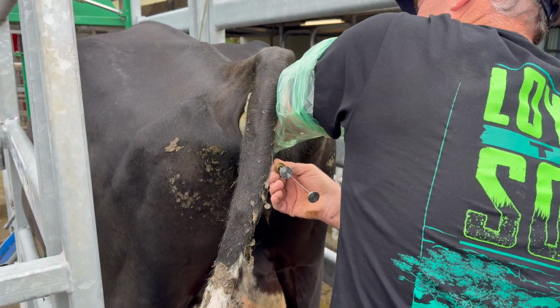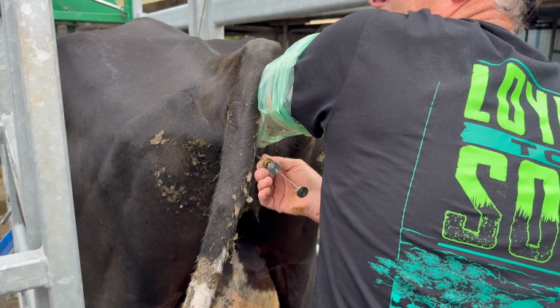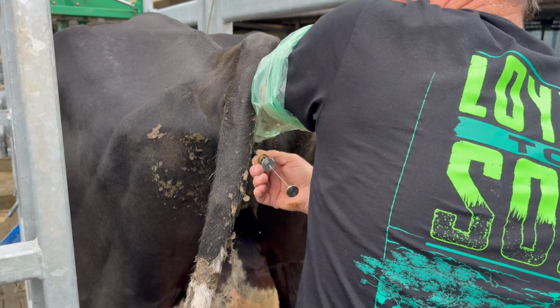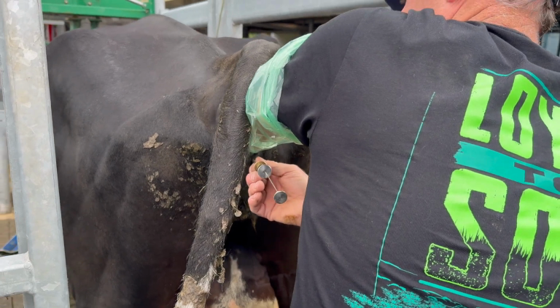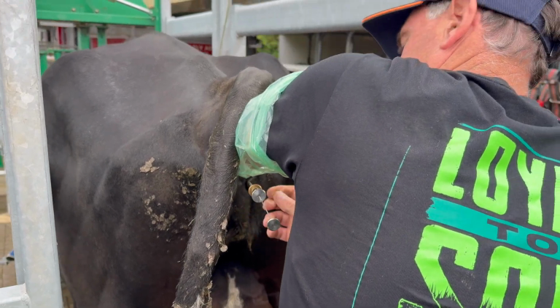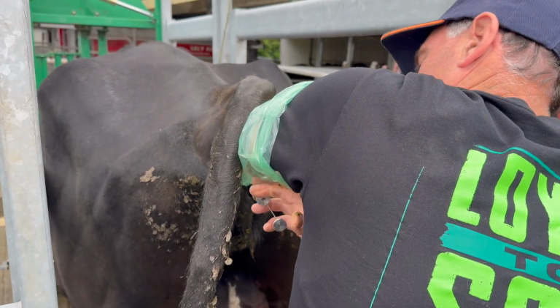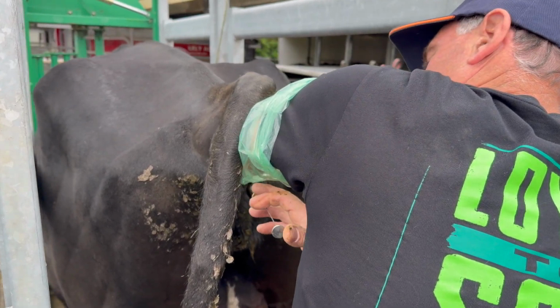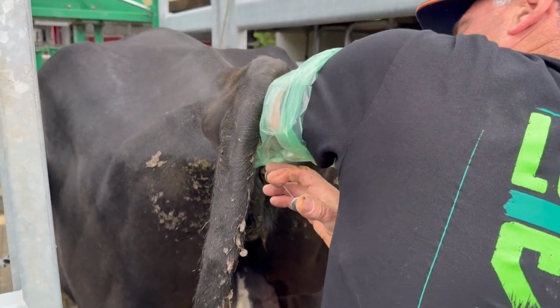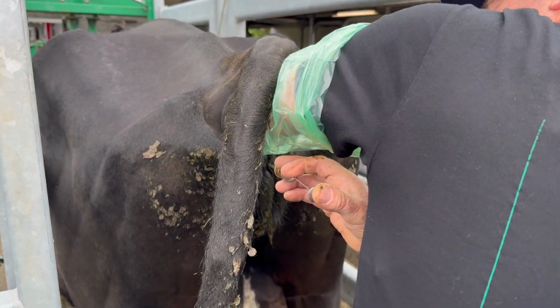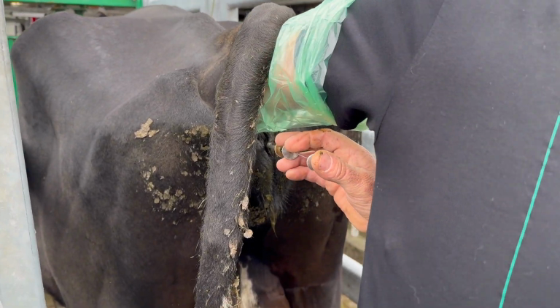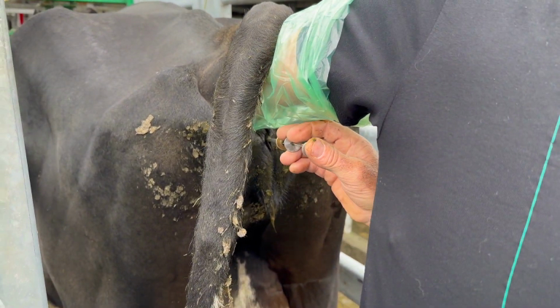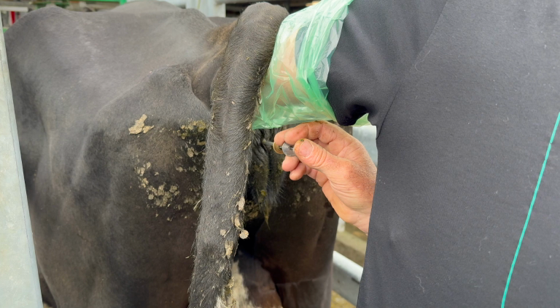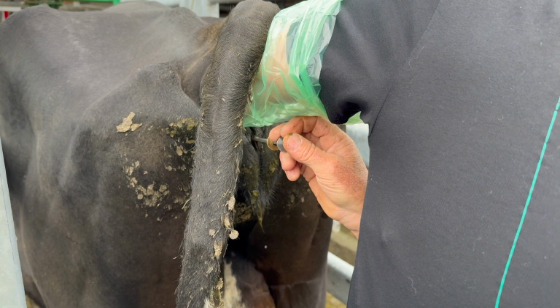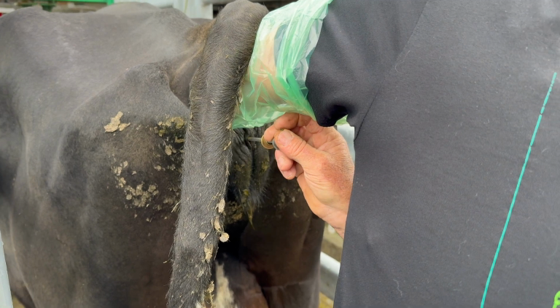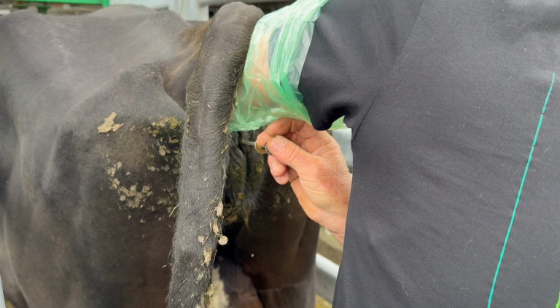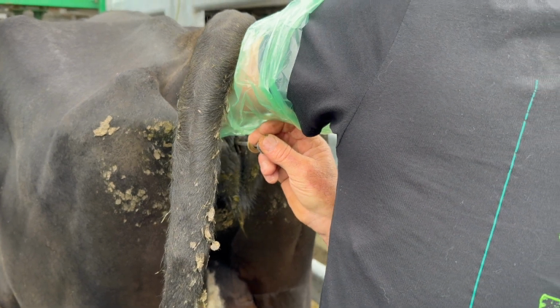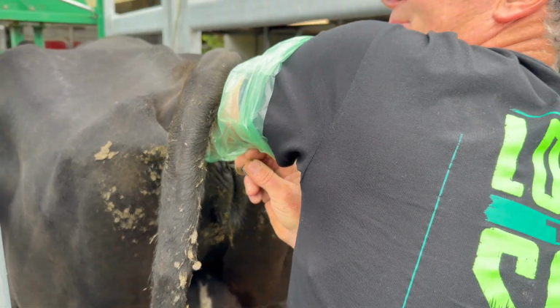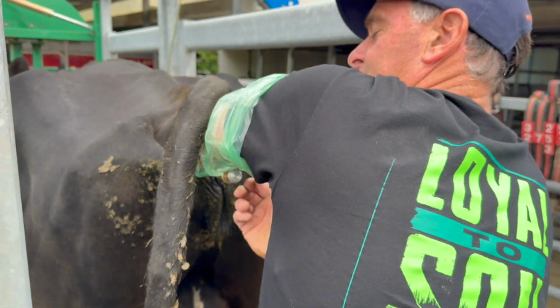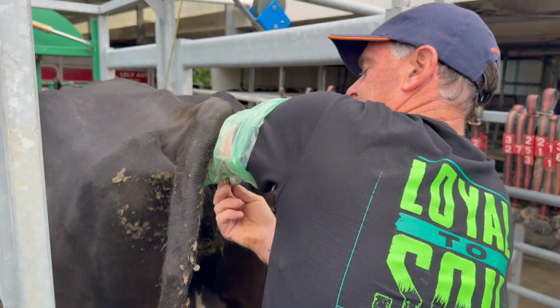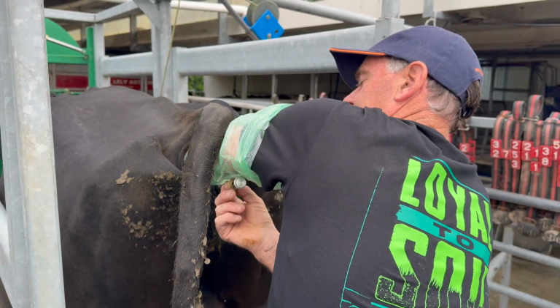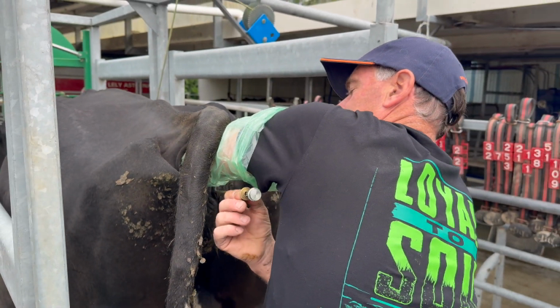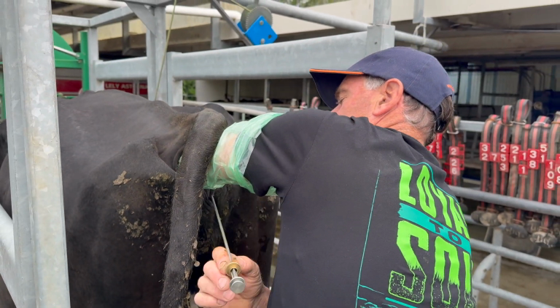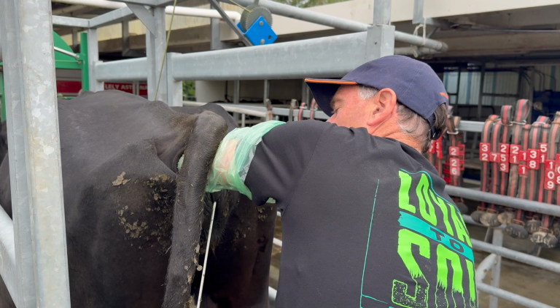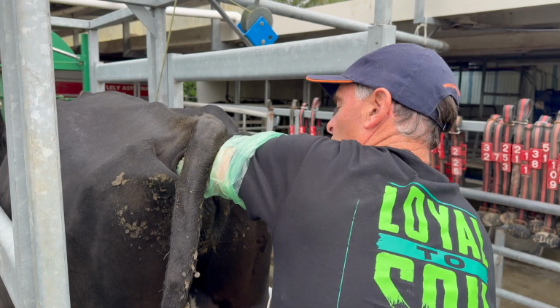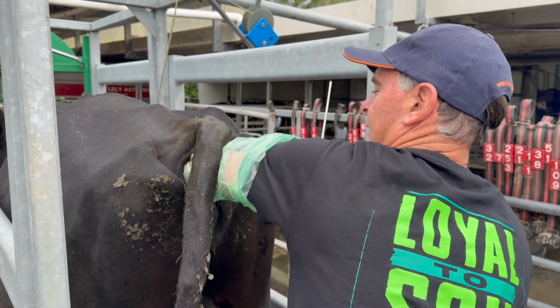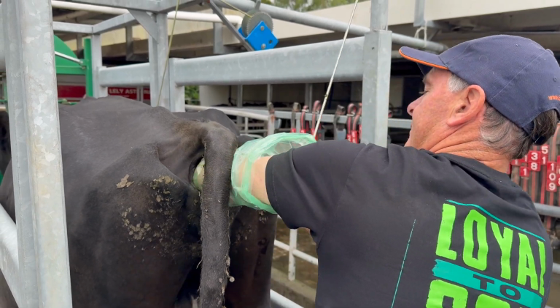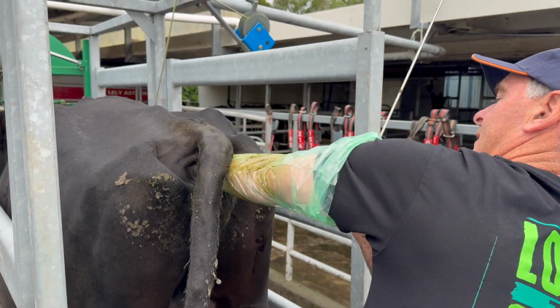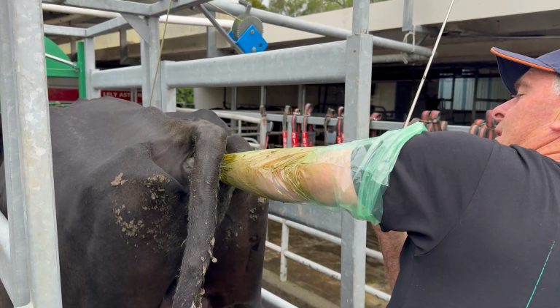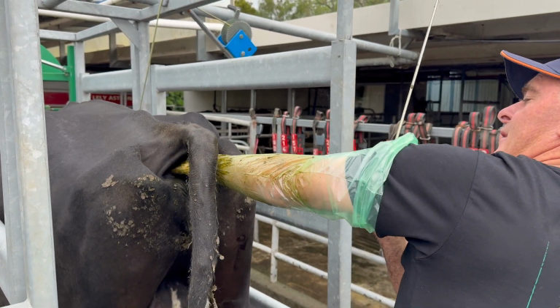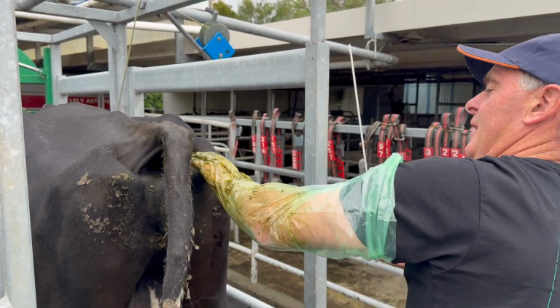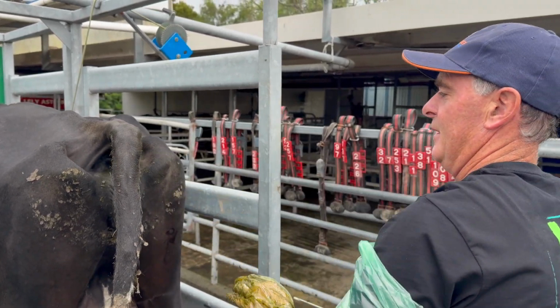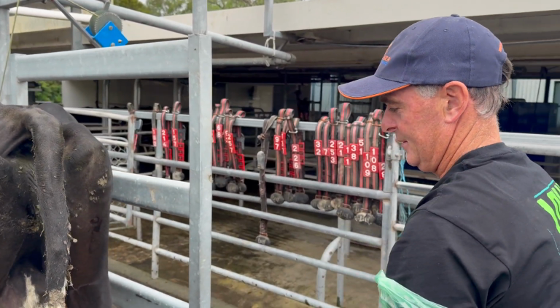Here you go — it's just gone in. Now there's probably about five or six strips of semen that go in there, but it's right on the spot. Well done.